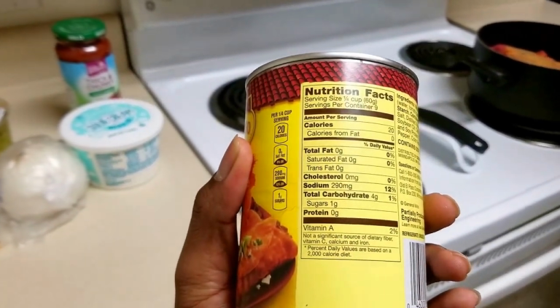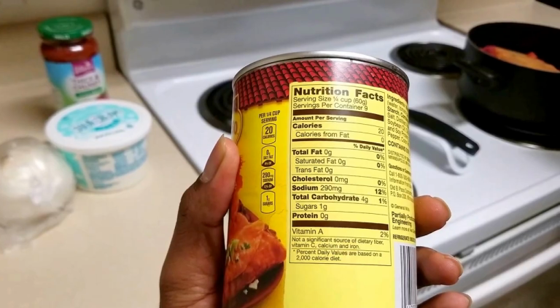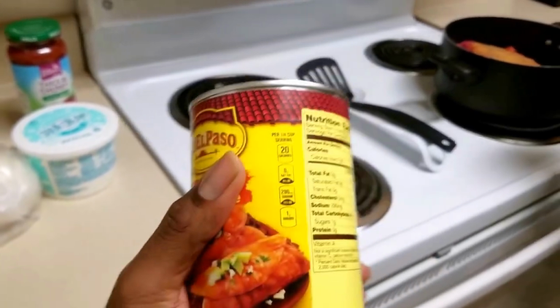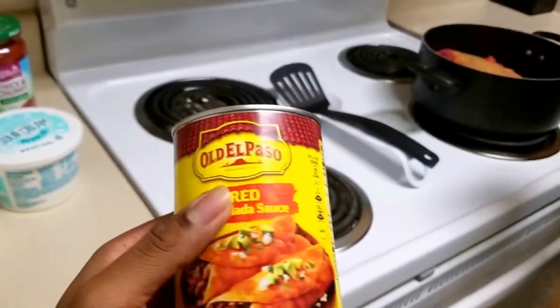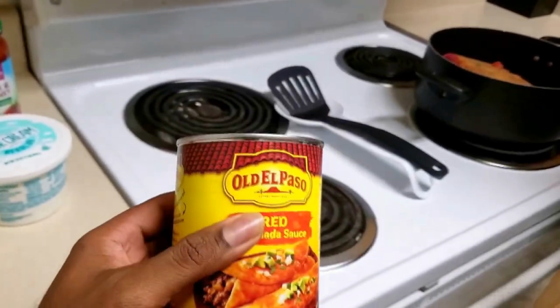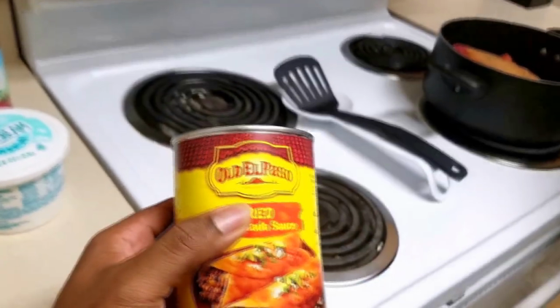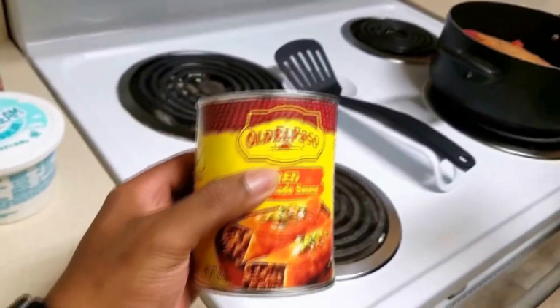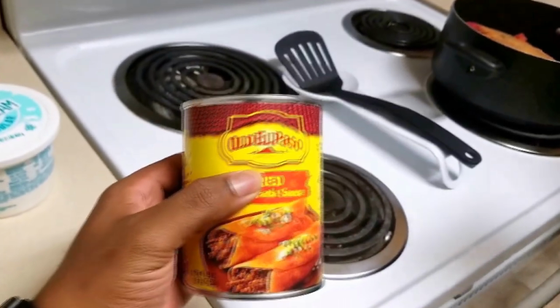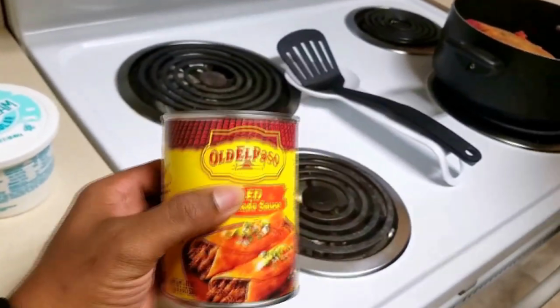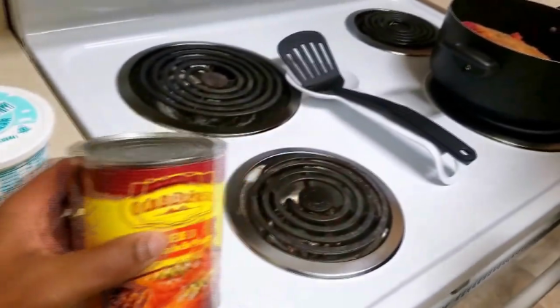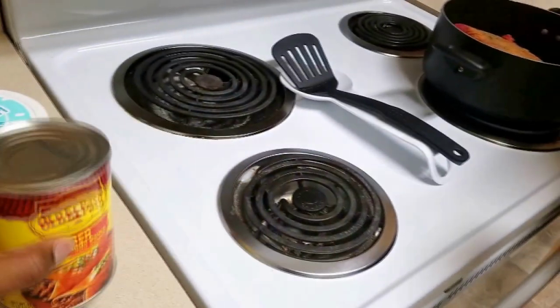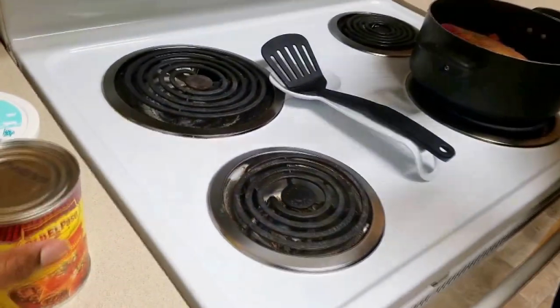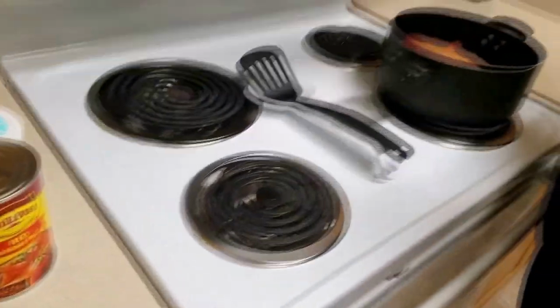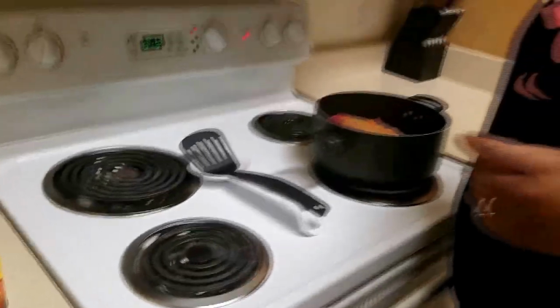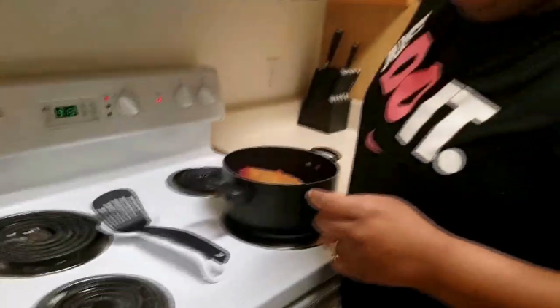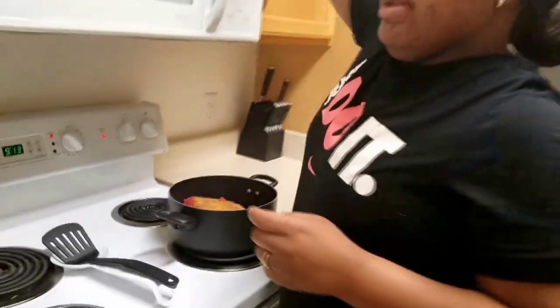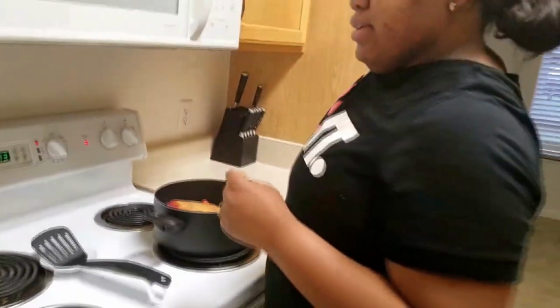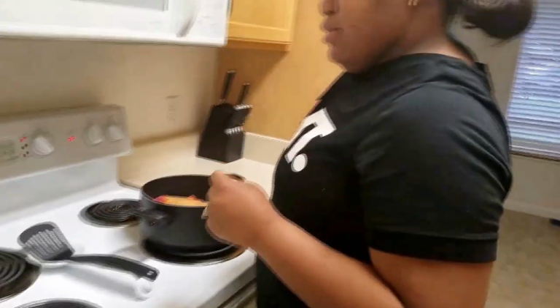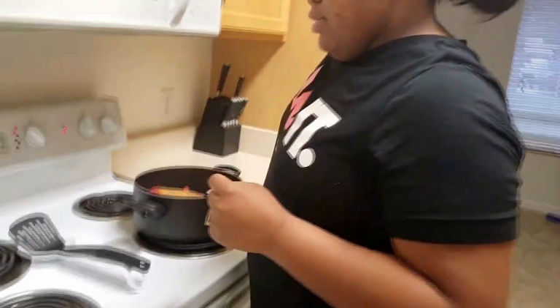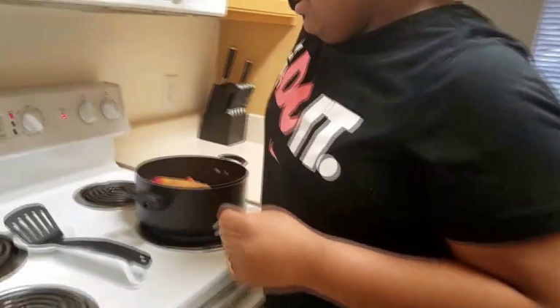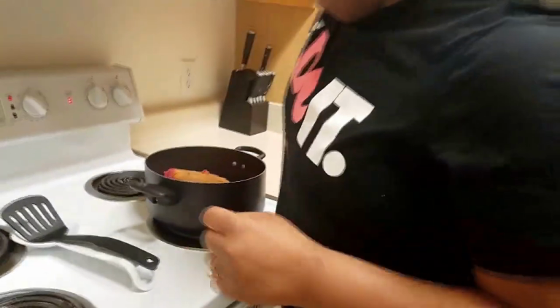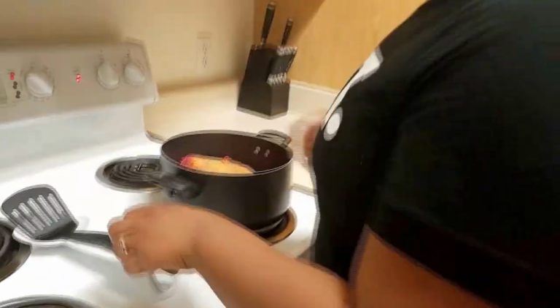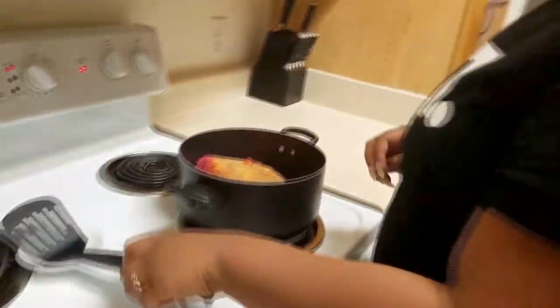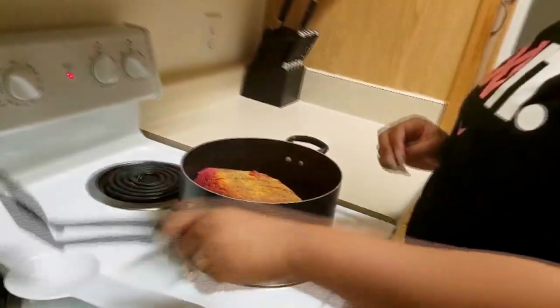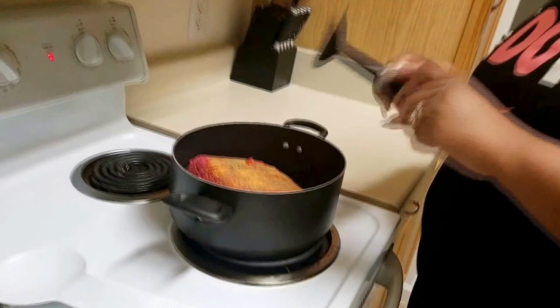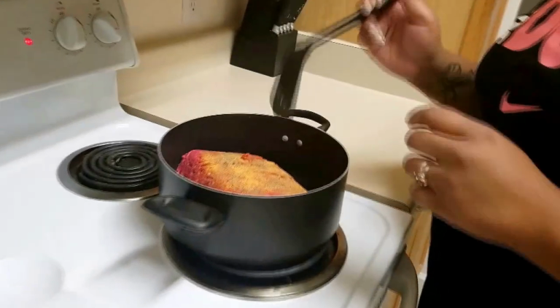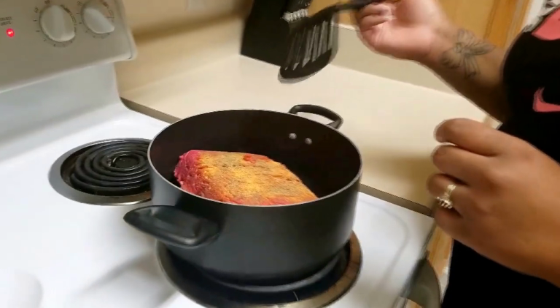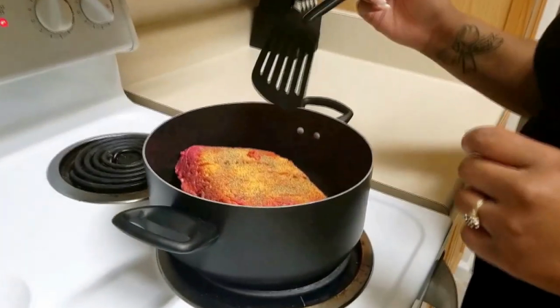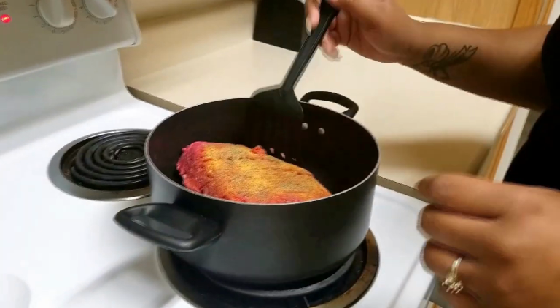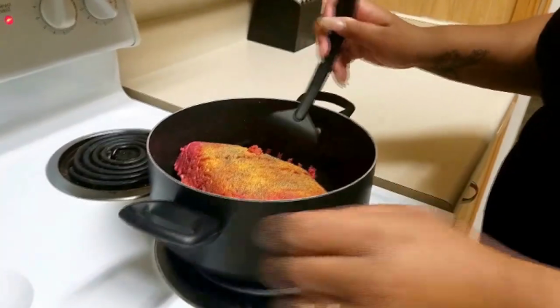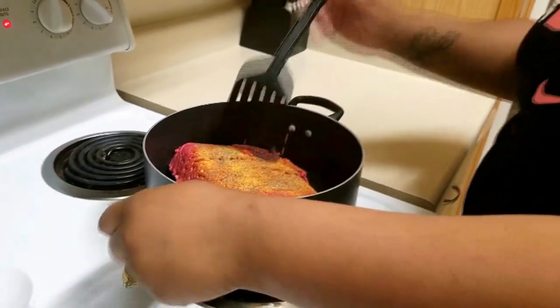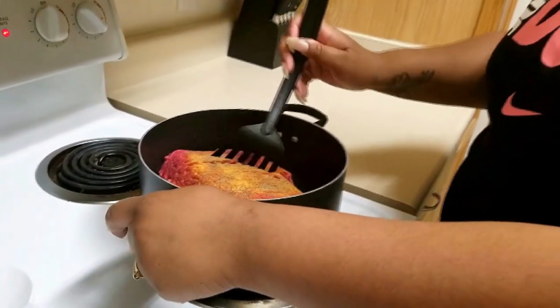I make this all the time, but Devin's never tried to make it with me before, so this is our first time making it together. This is a pretty big chunk, so it's going to take a little time for it to cook.